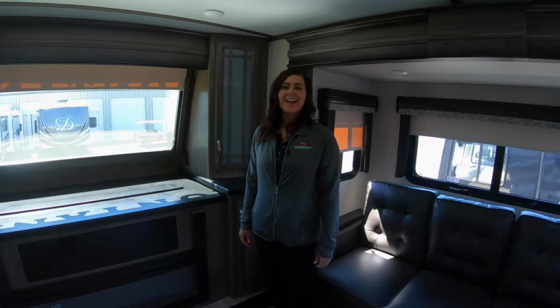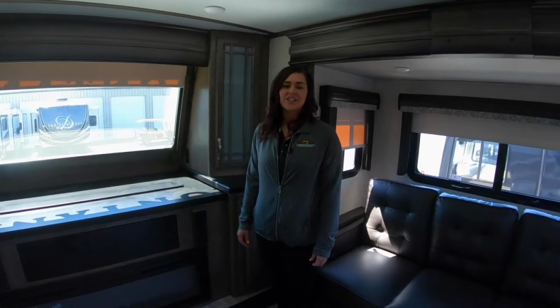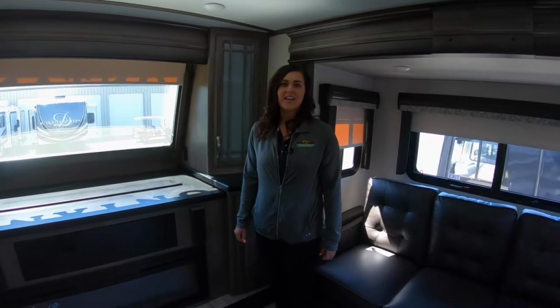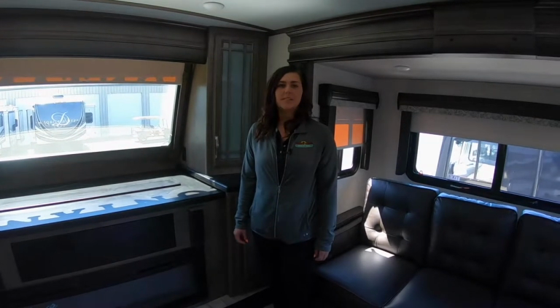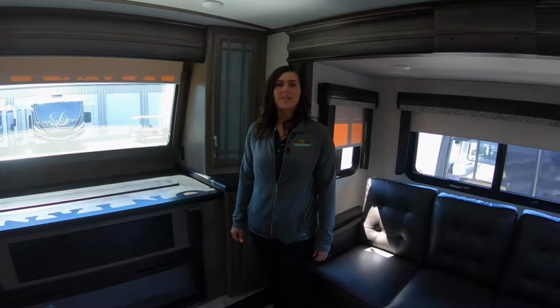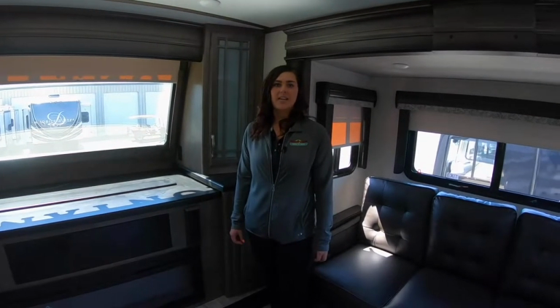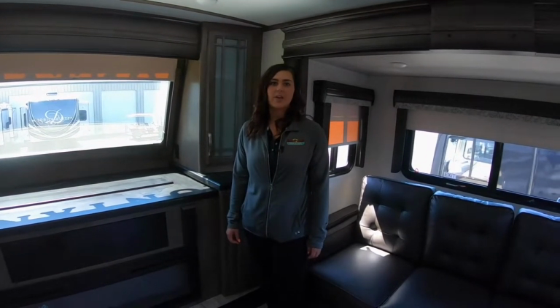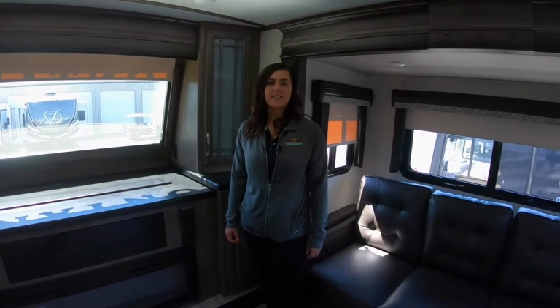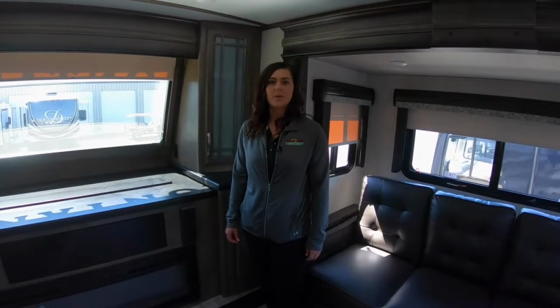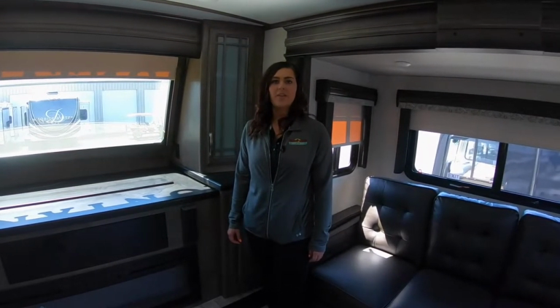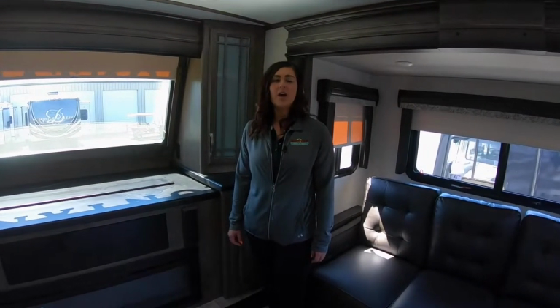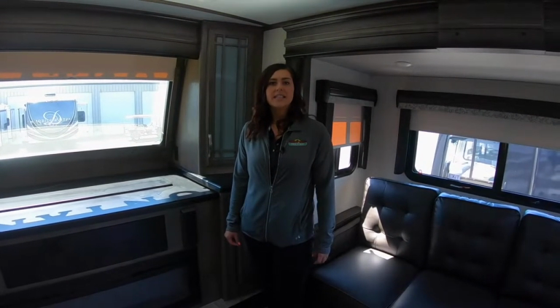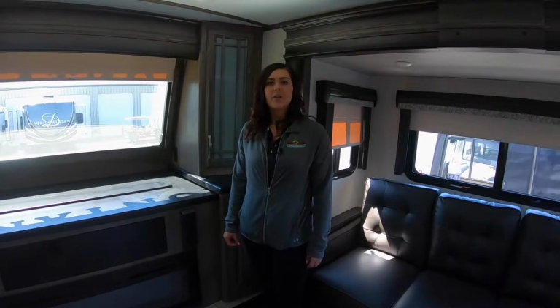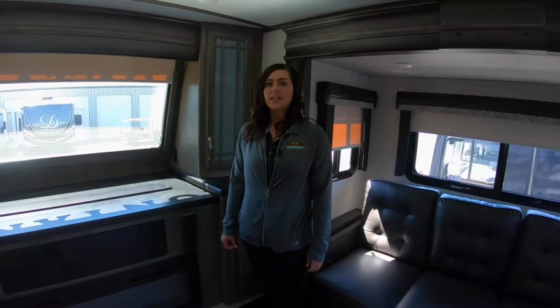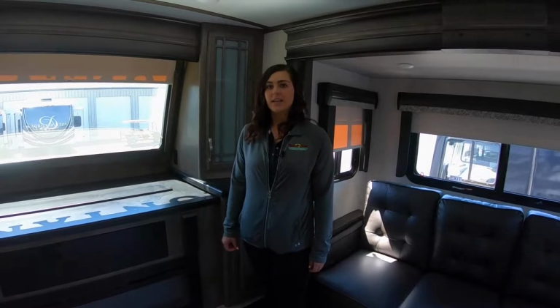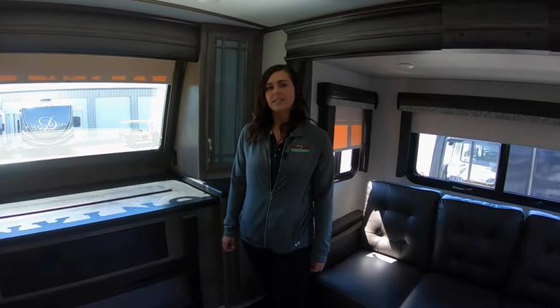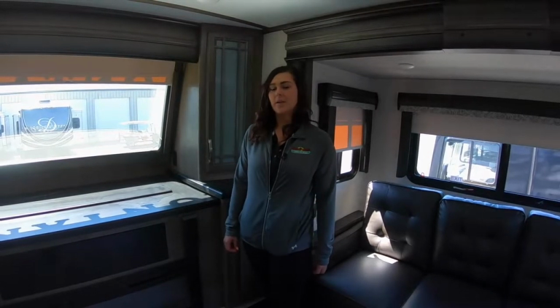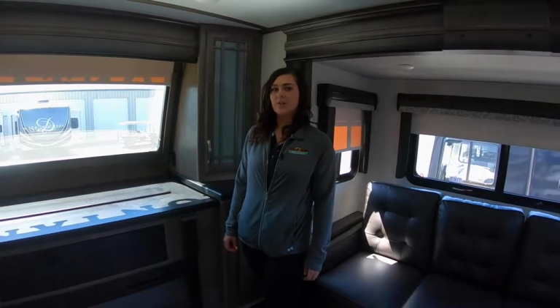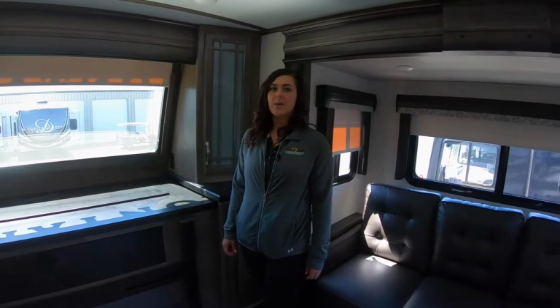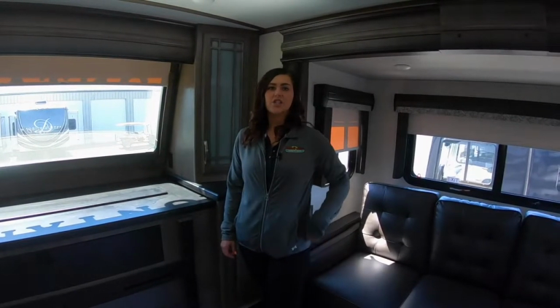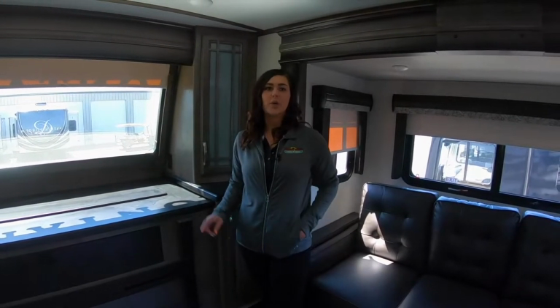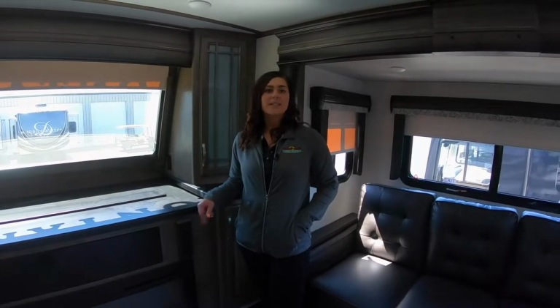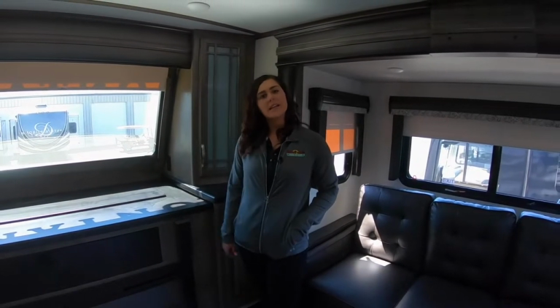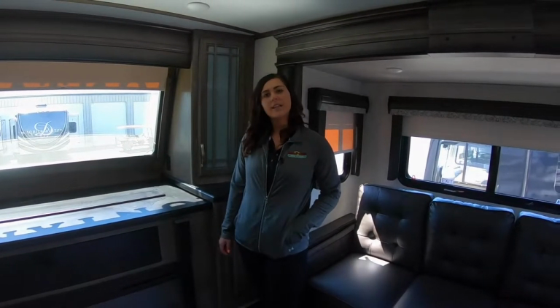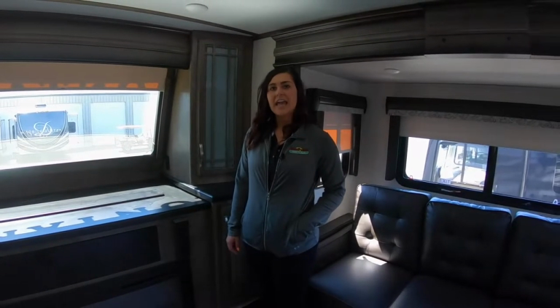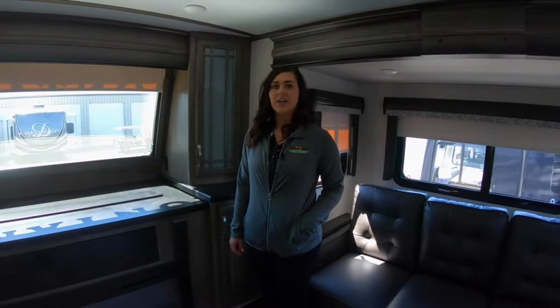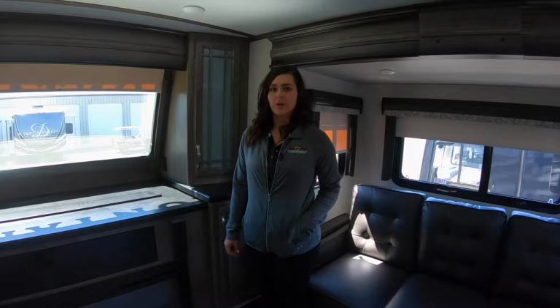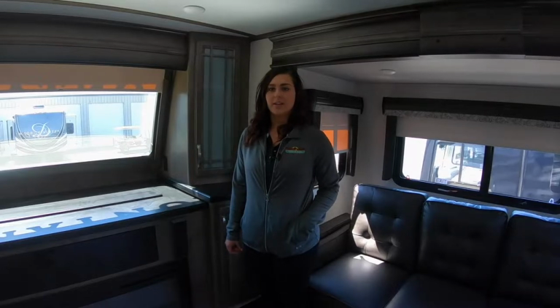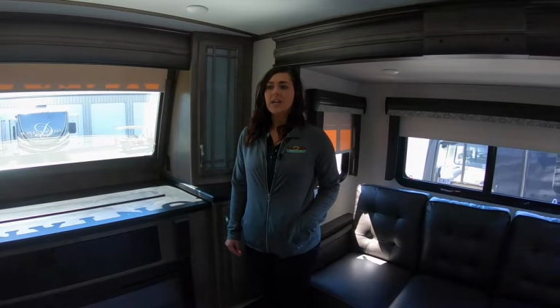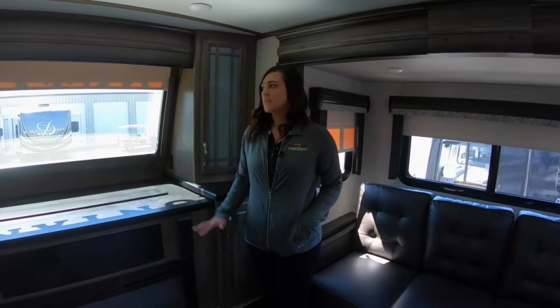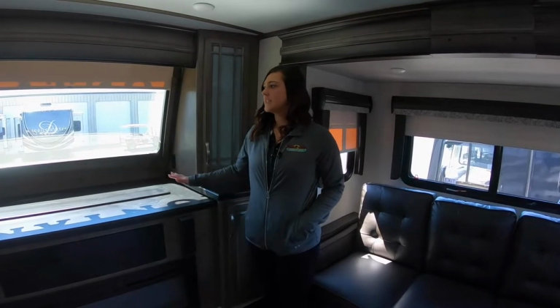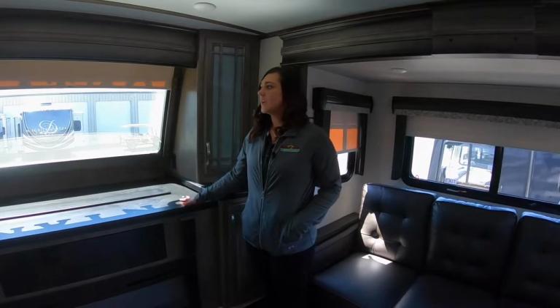Hi guys, Jessica here. I'm standing in the Montana 3761FL. This is a front living. This is going to be a Feature Friday — we're going to show you this Montana front living and a Cougar front living. So as you can see here,